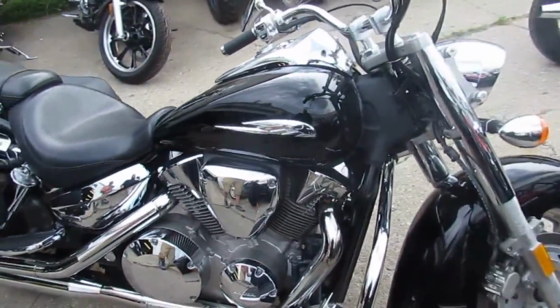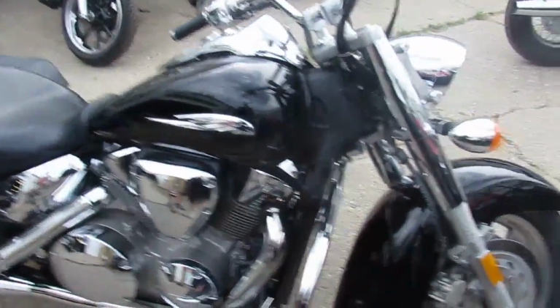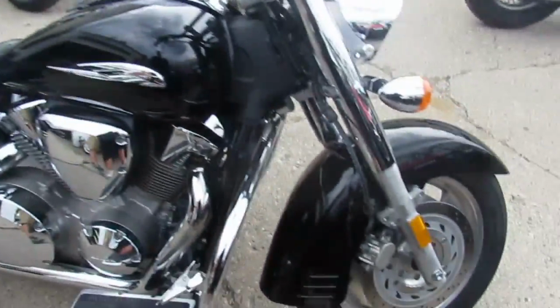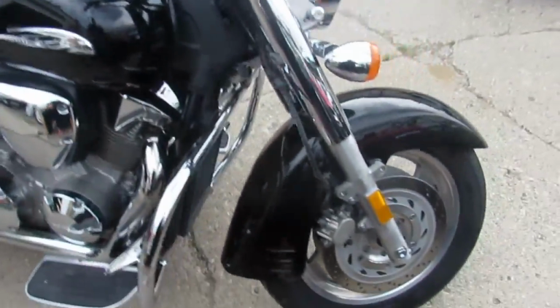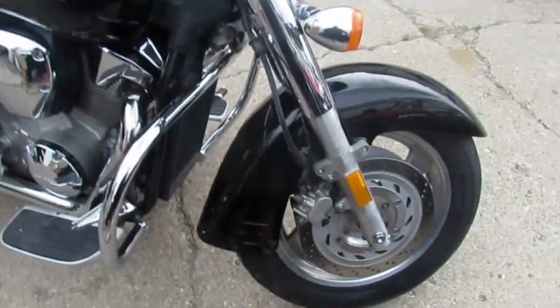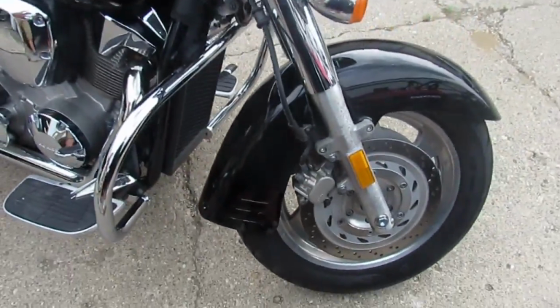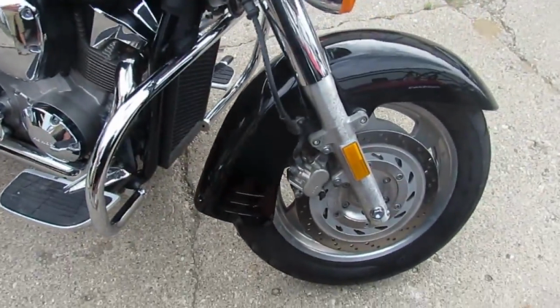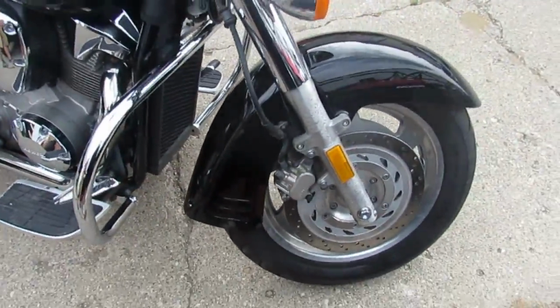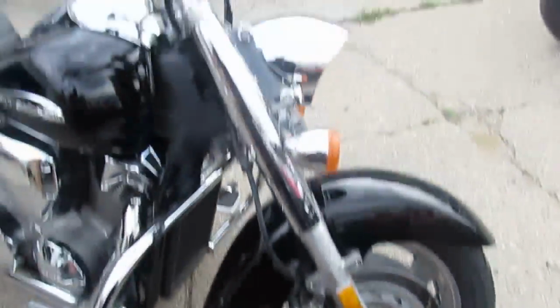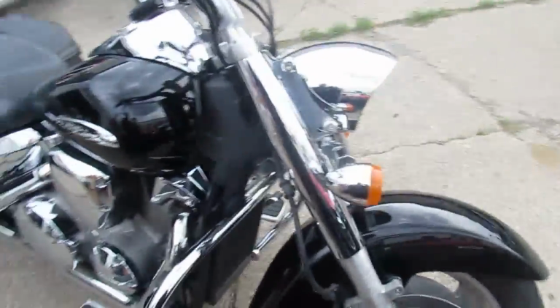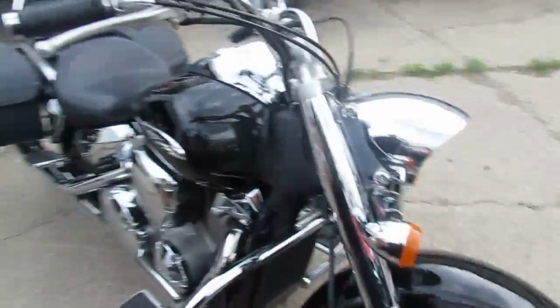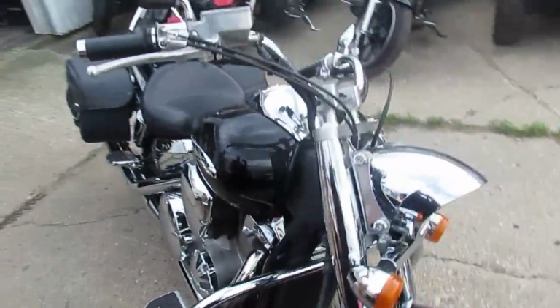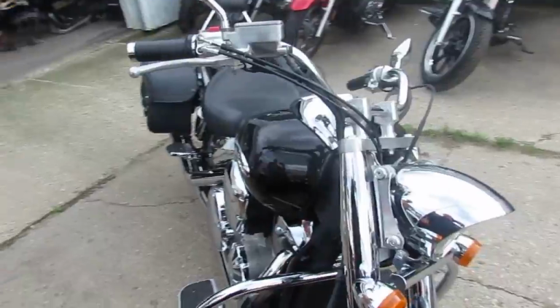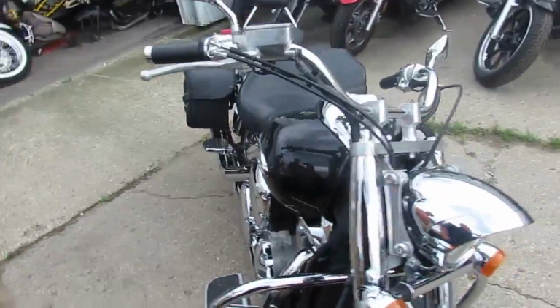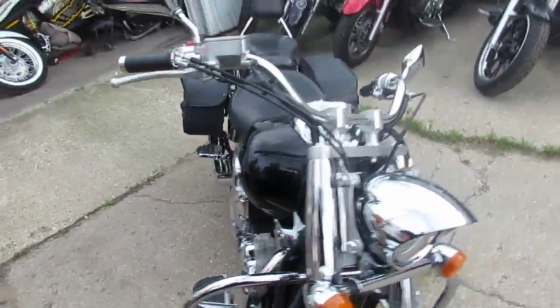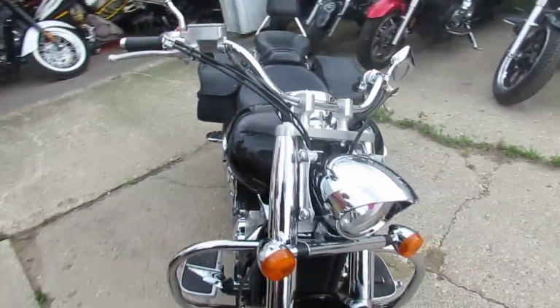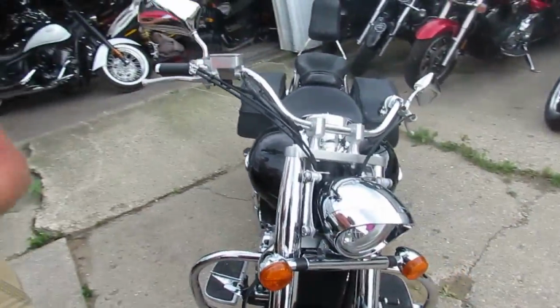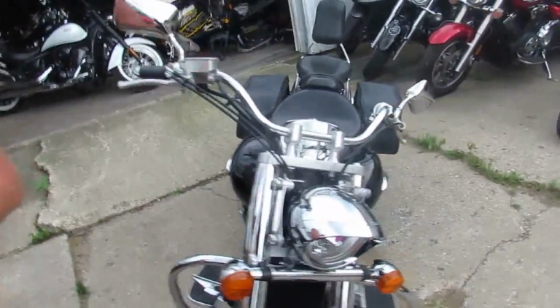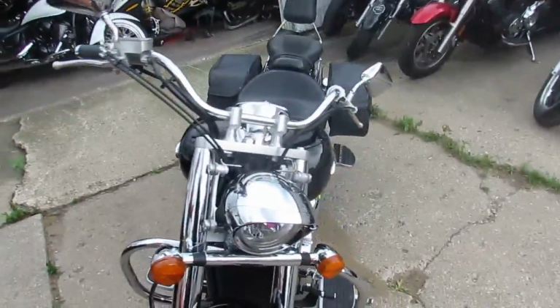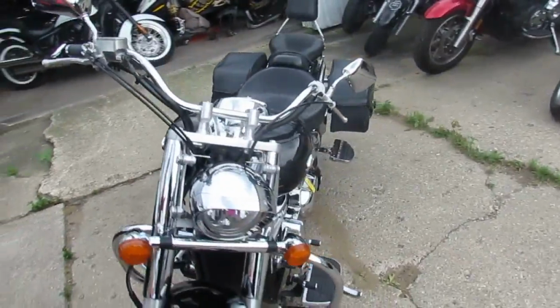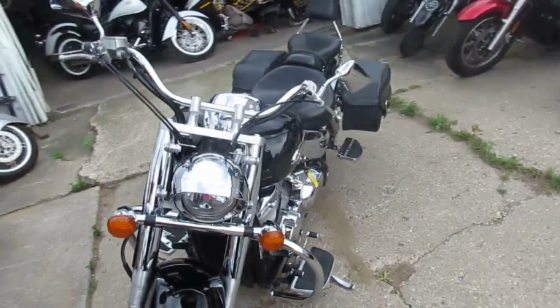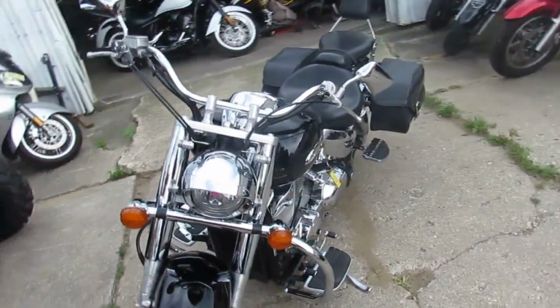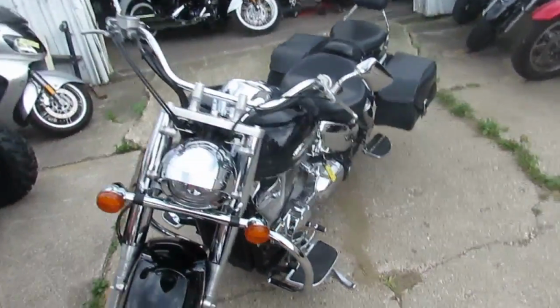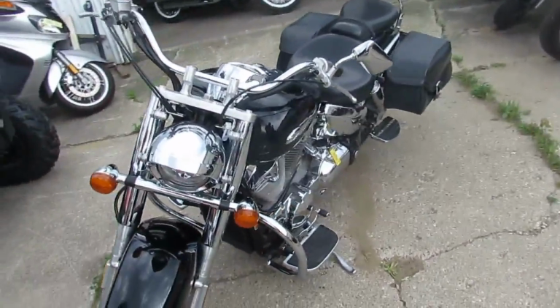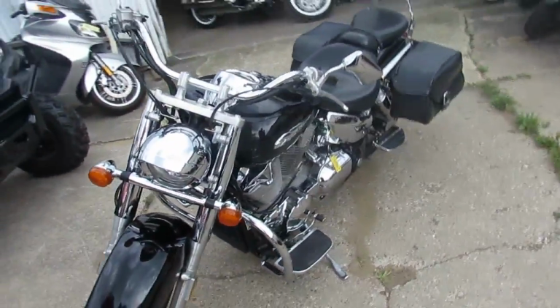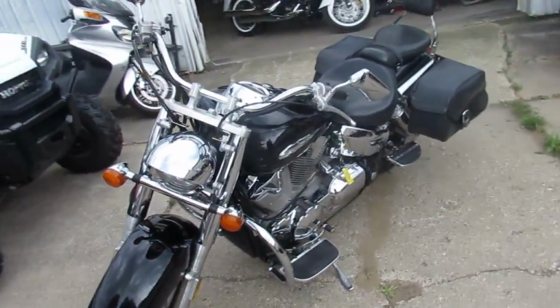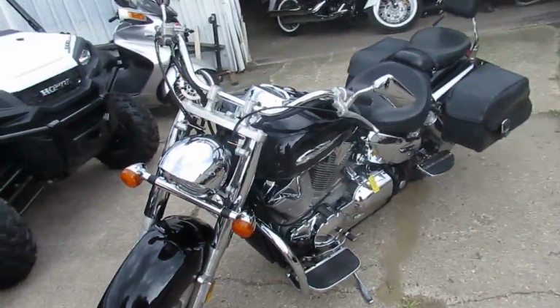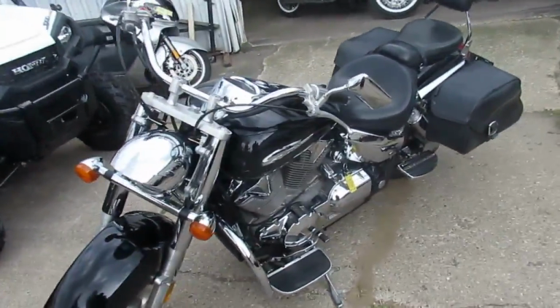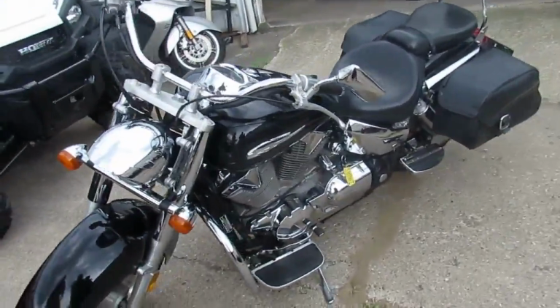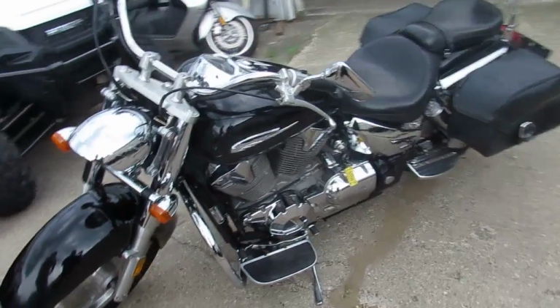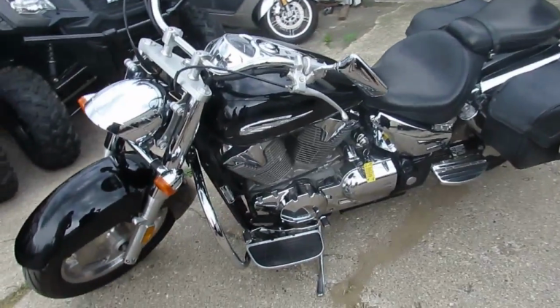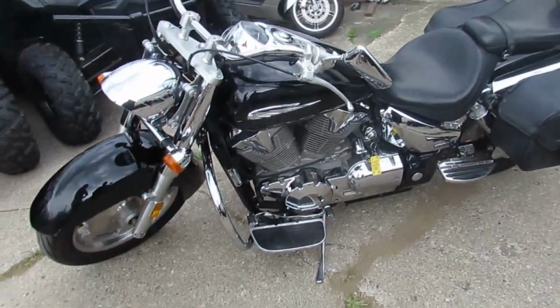It's a lot of bike for the money. A 2005 VTX 1300R, 12,000 miles, $3,500. You can't go wrong.